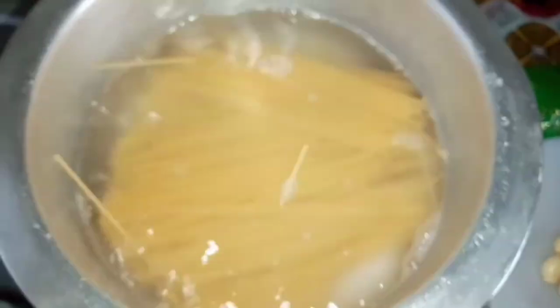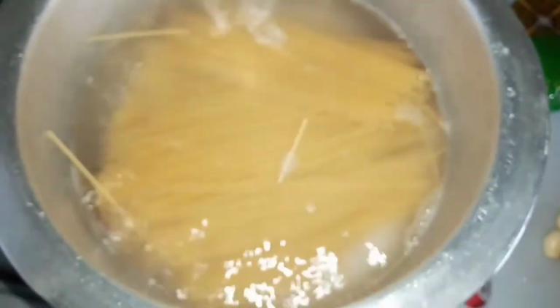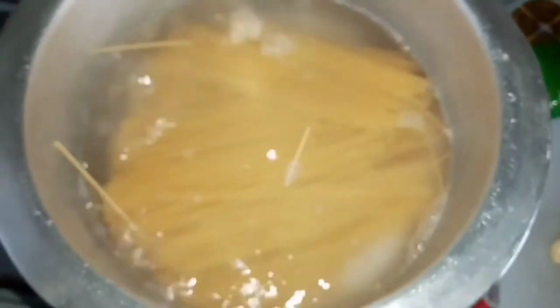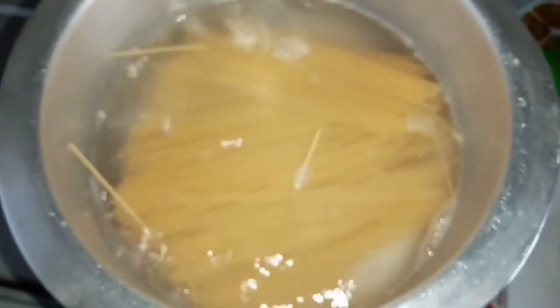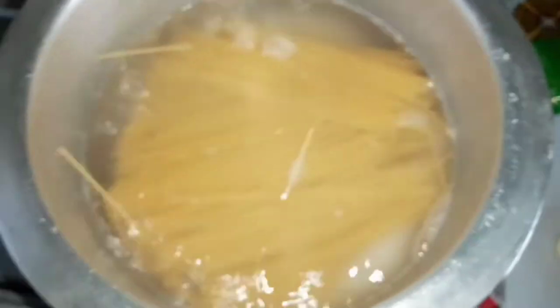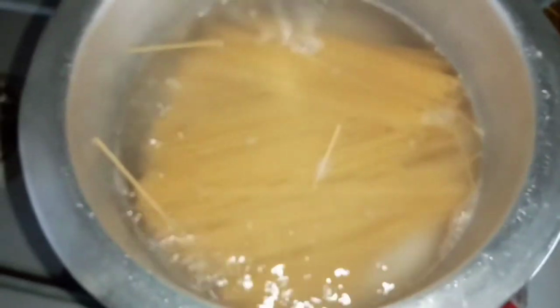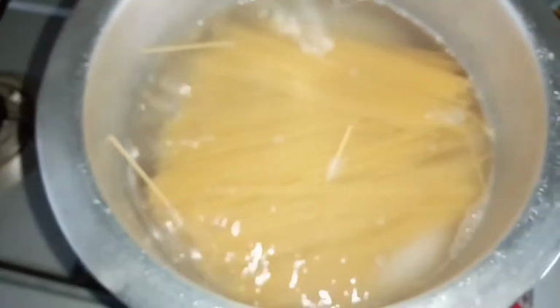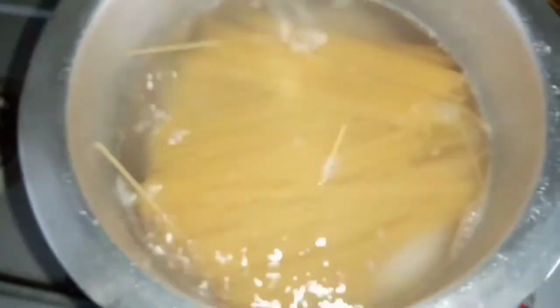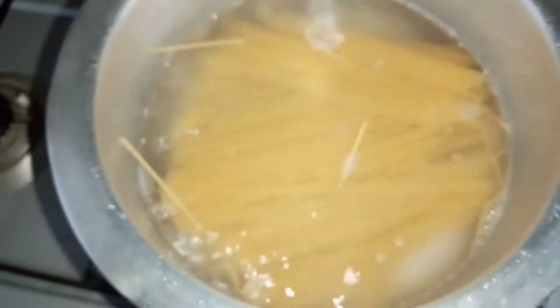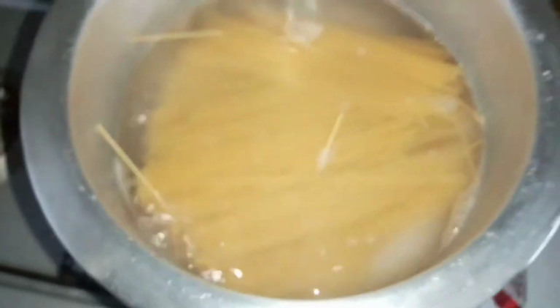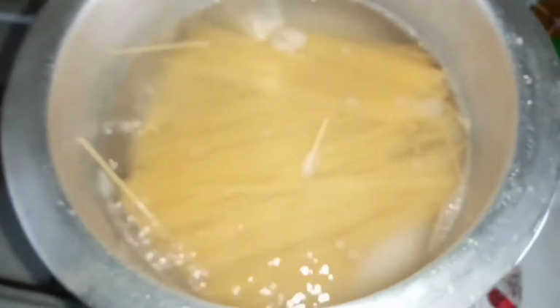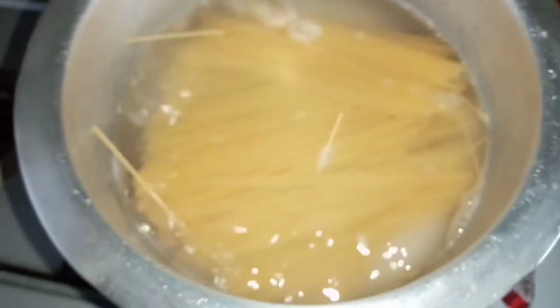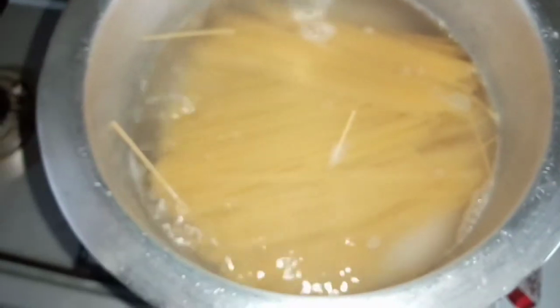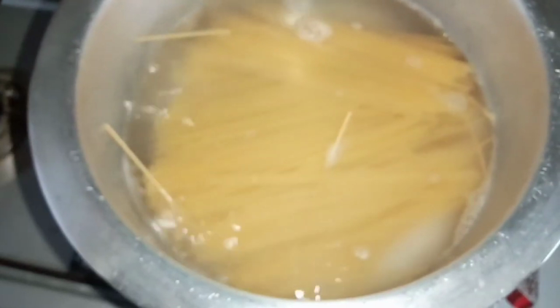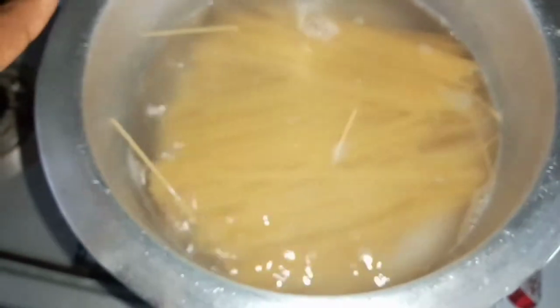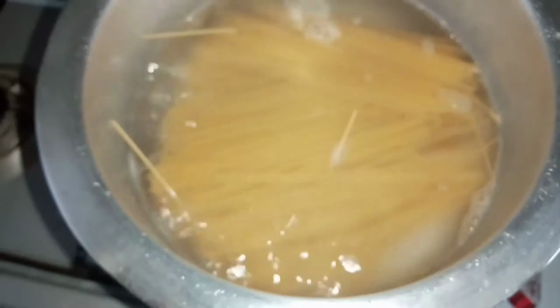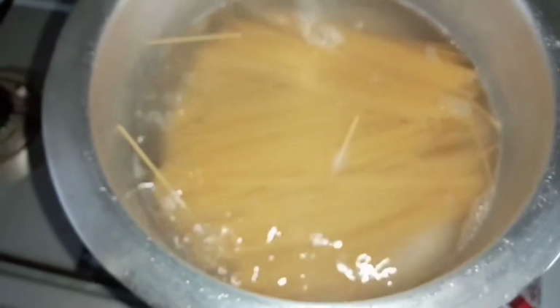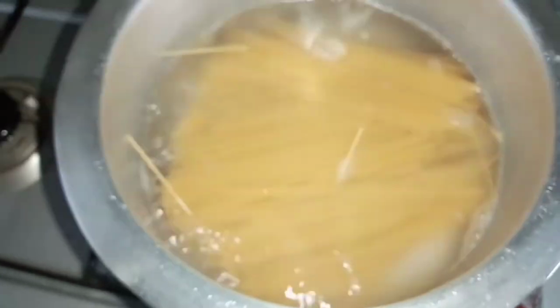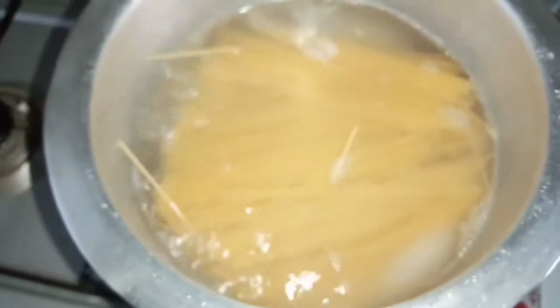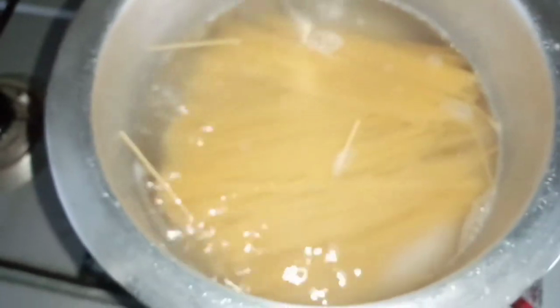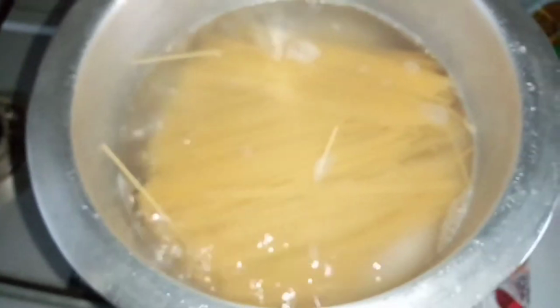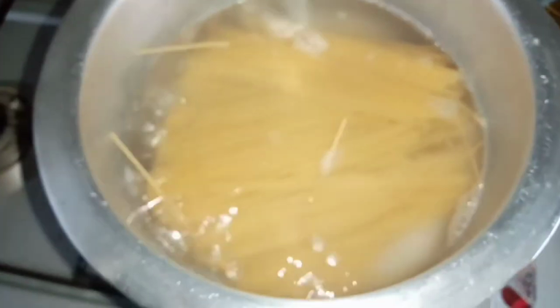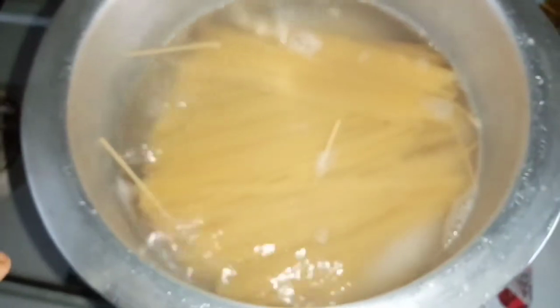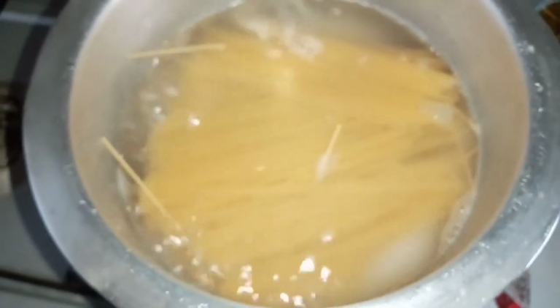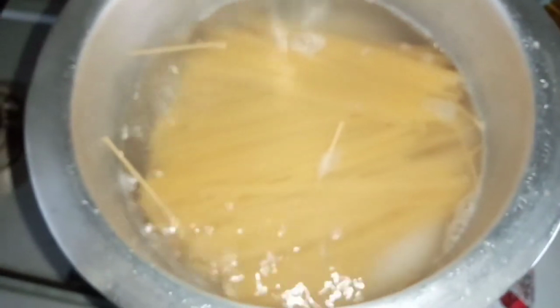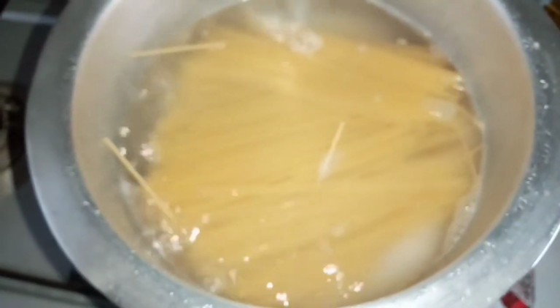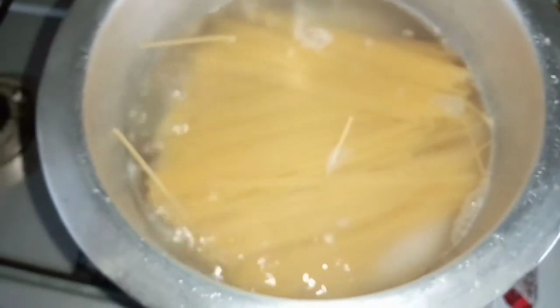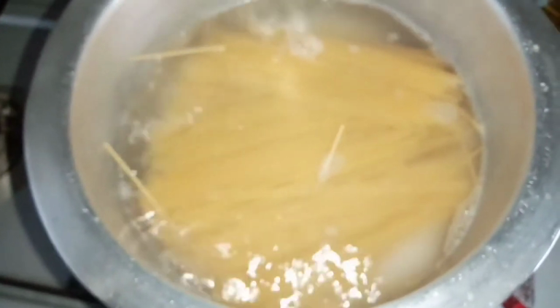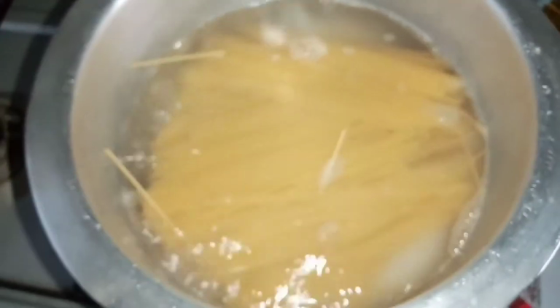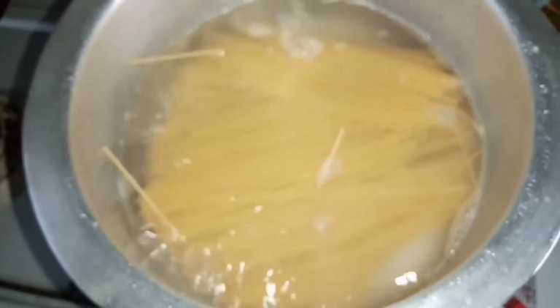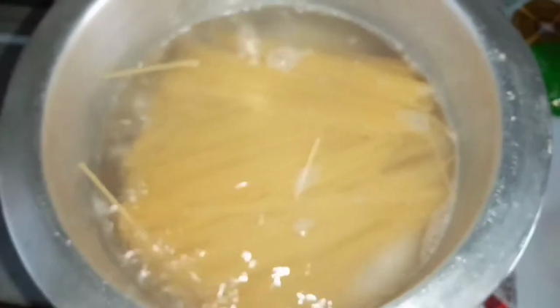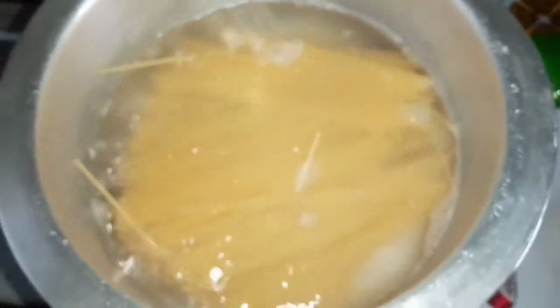Hi guys, today we are making vegetable spaghetti. I've just put in my spaghetti and I'm gonna let it cook for about seven to eight minutes — that's the typical time to cook spaghetti.